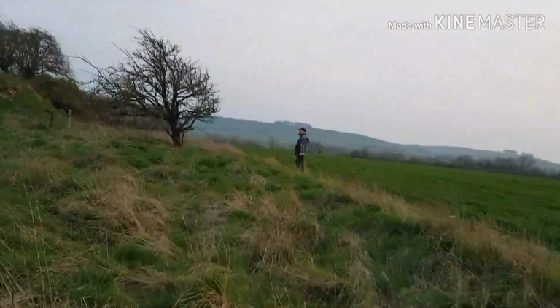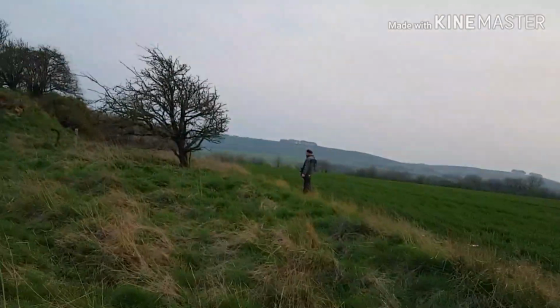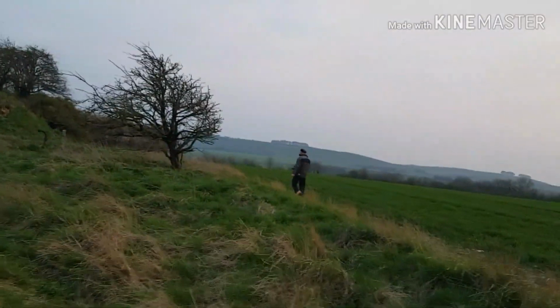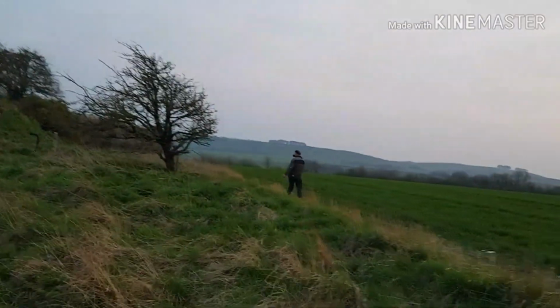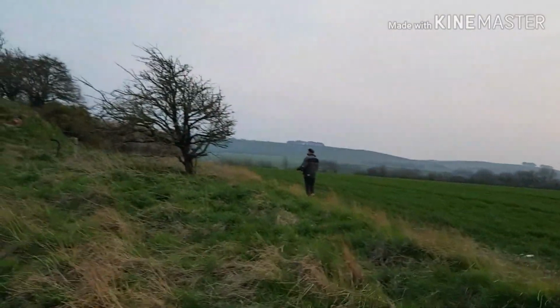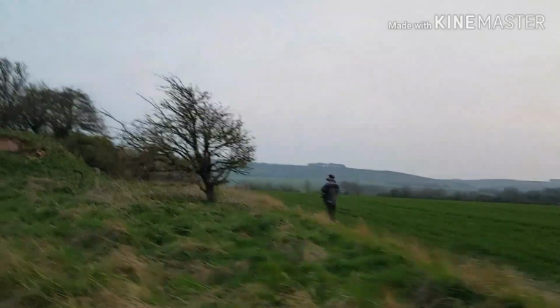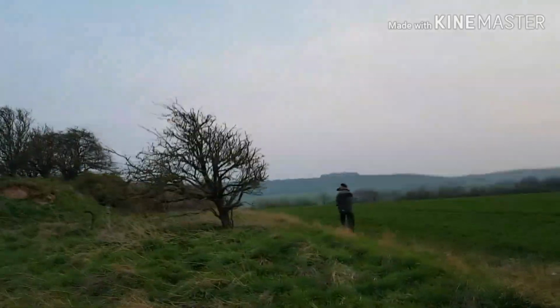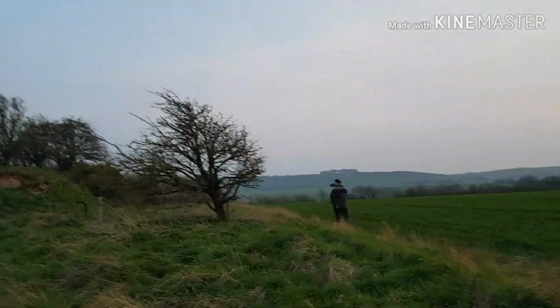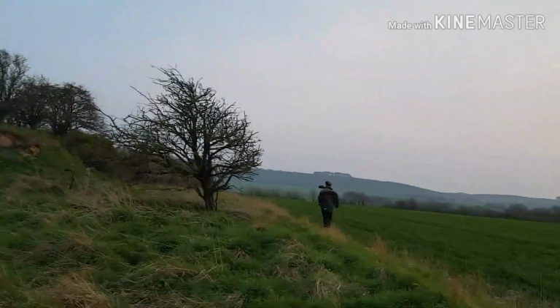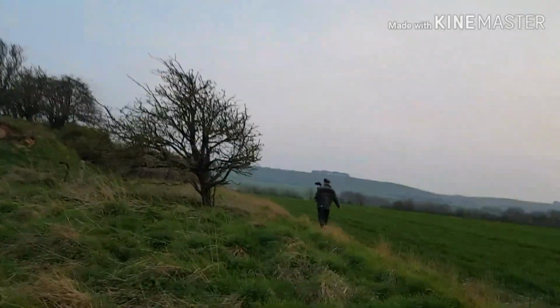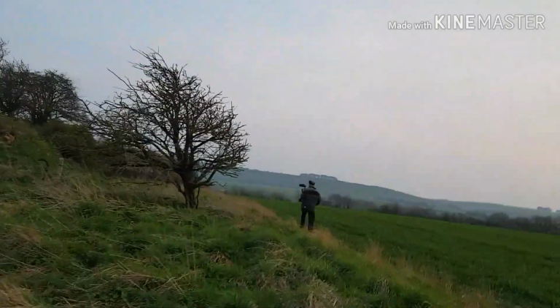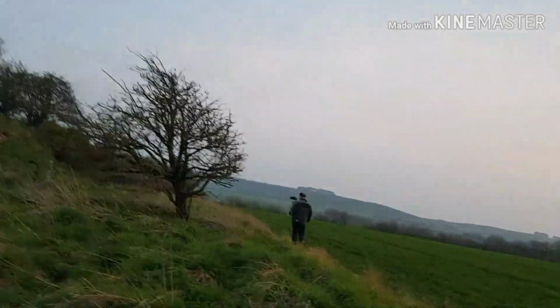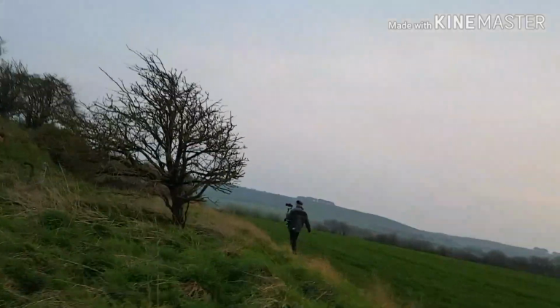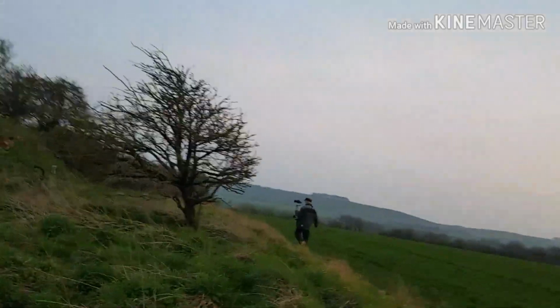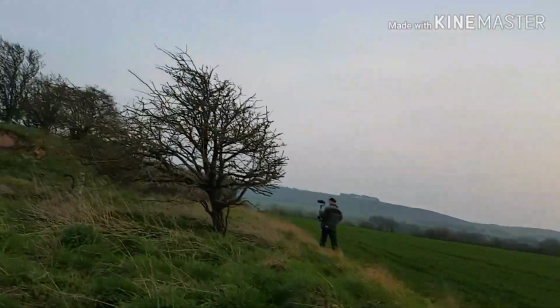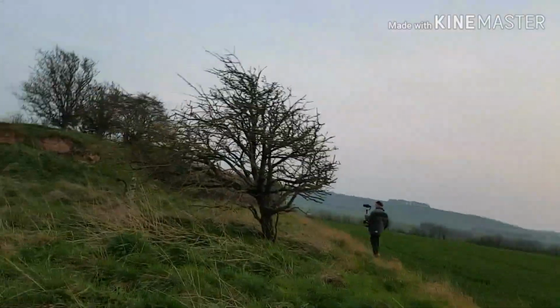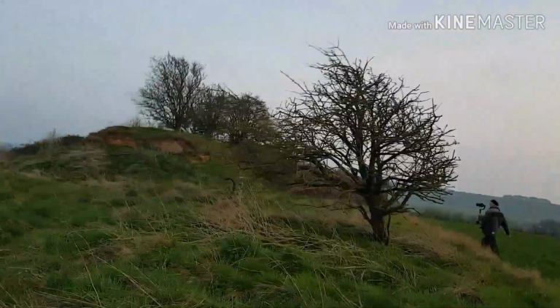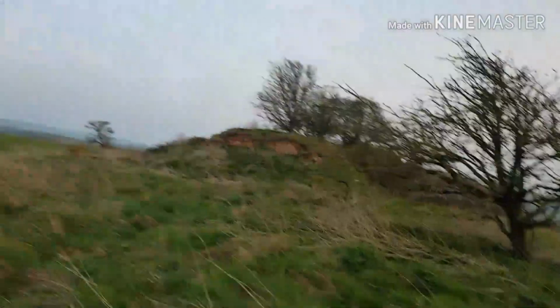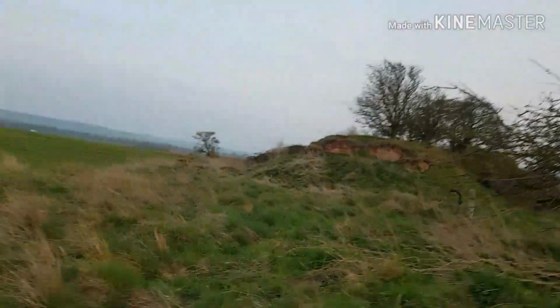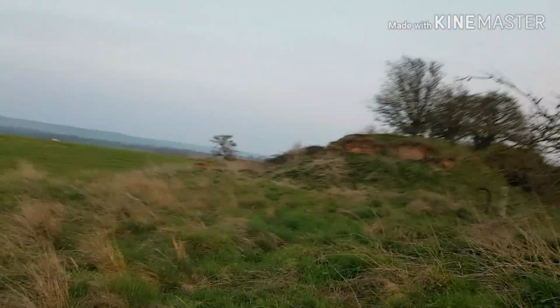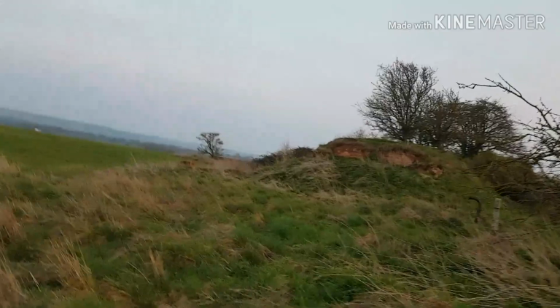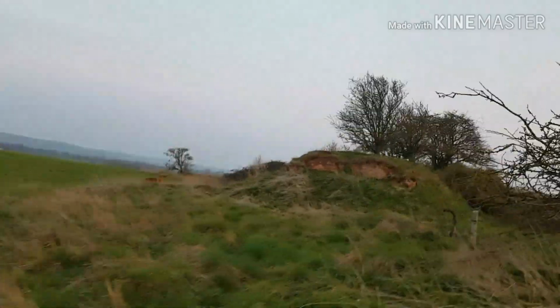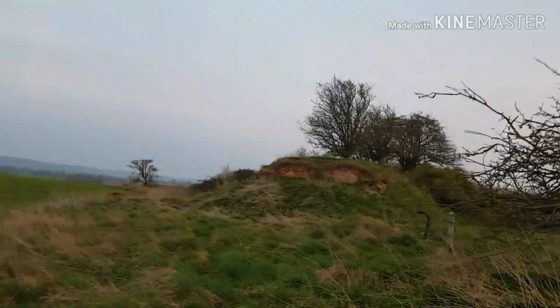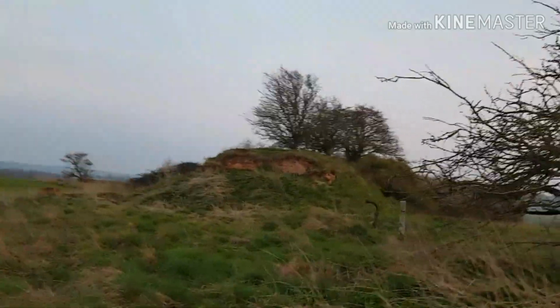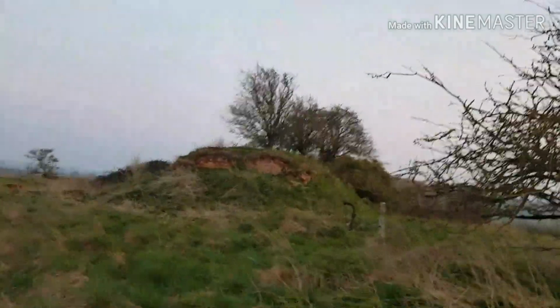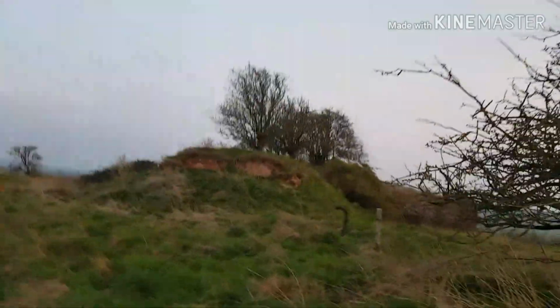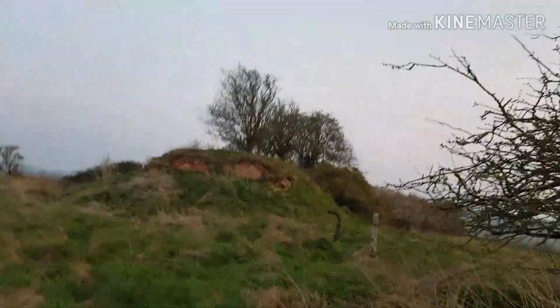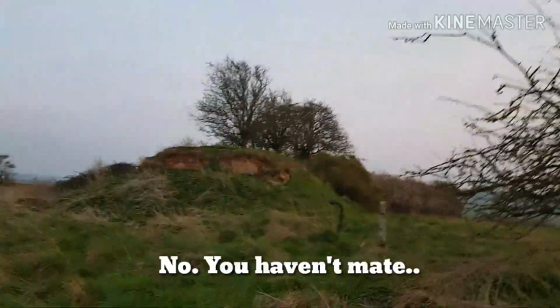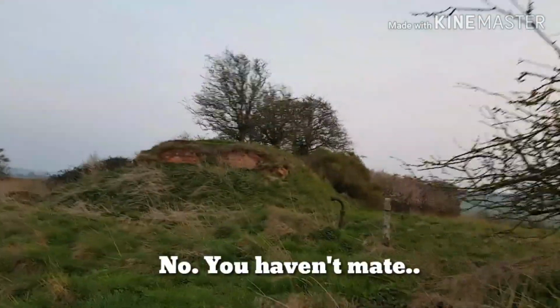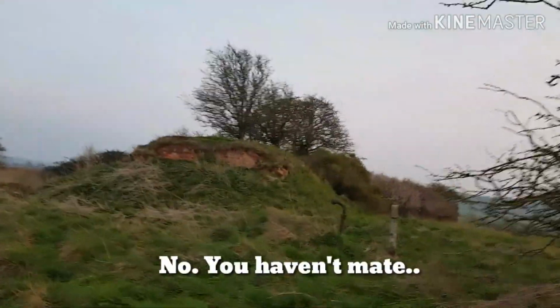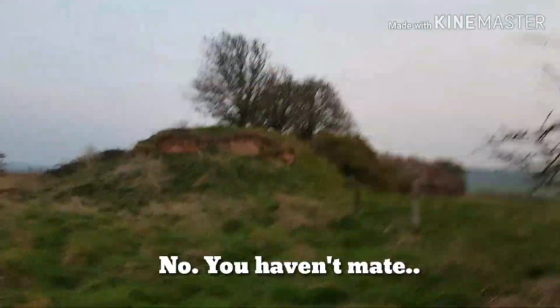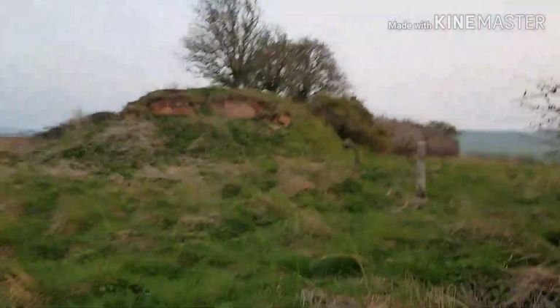That's Matt calling his dog — you can hear the dog. I swear I've actually been here before as a kid. This looks familiar.